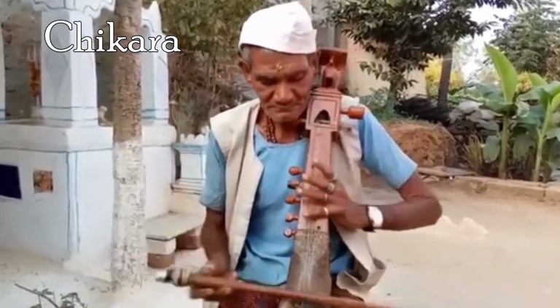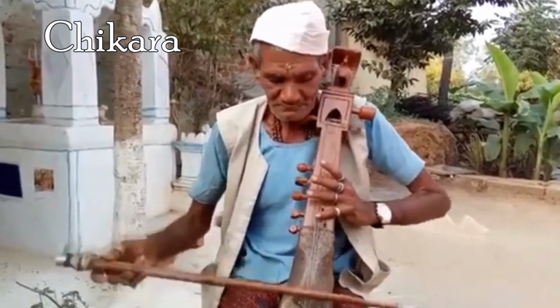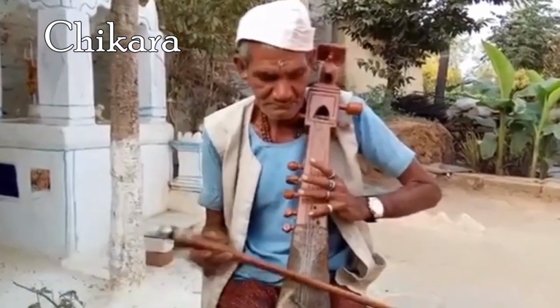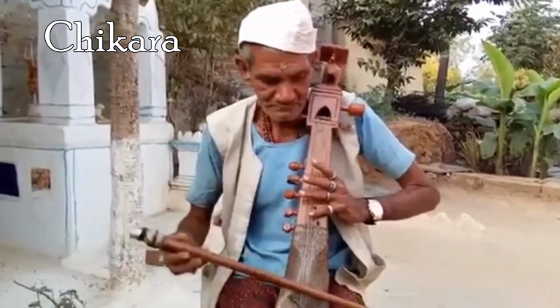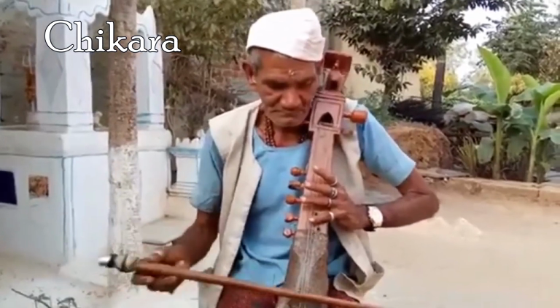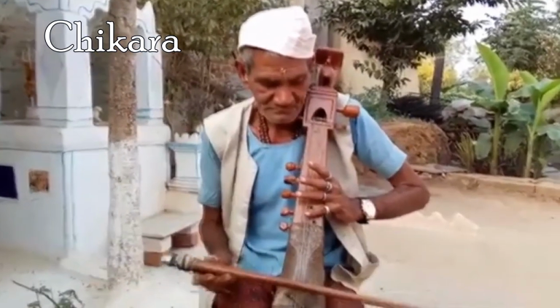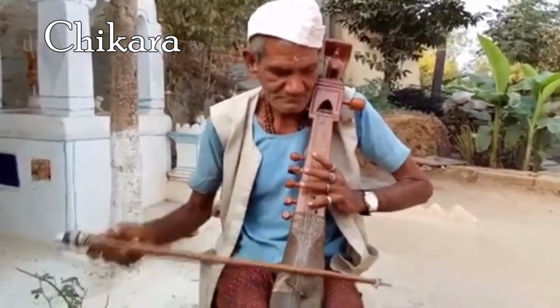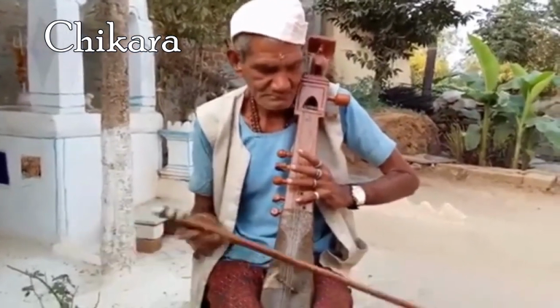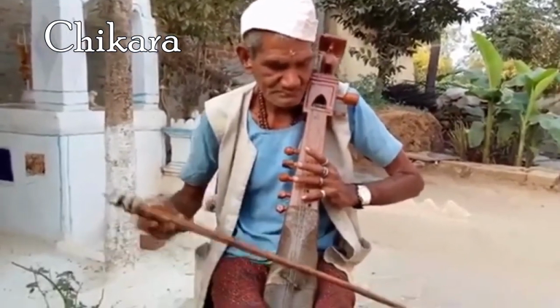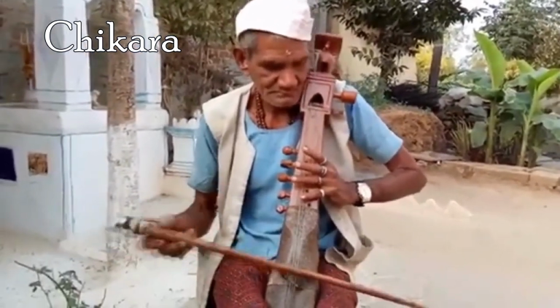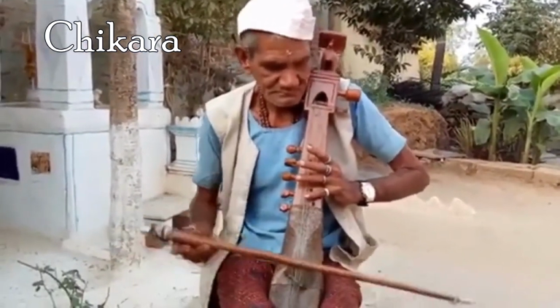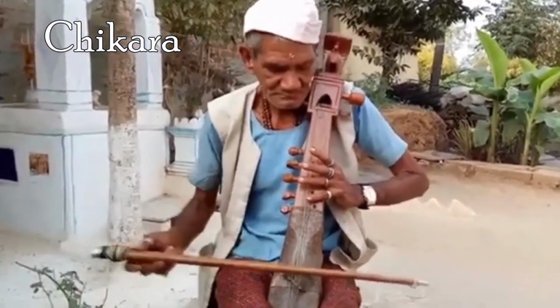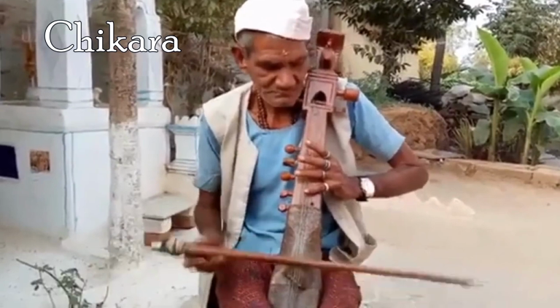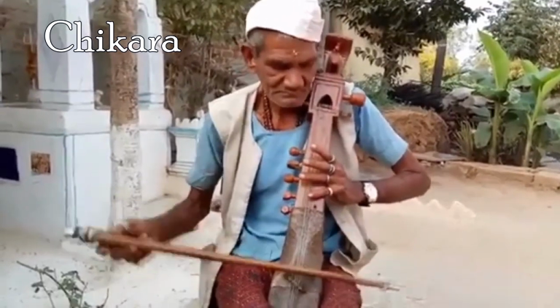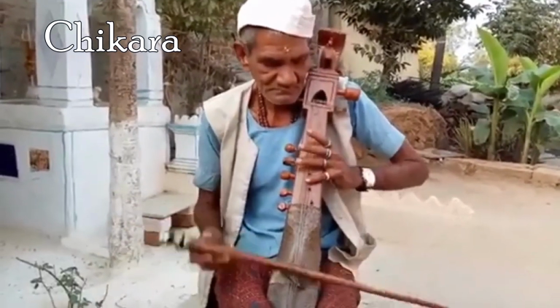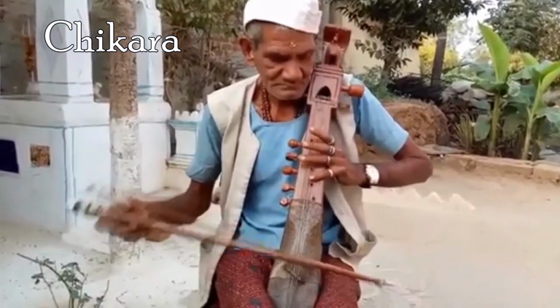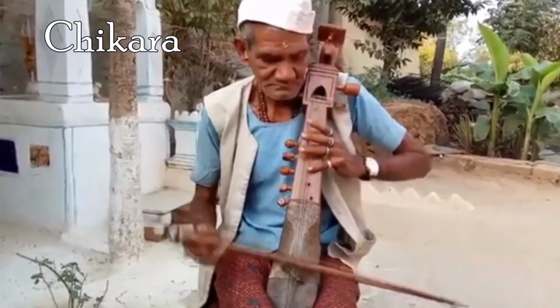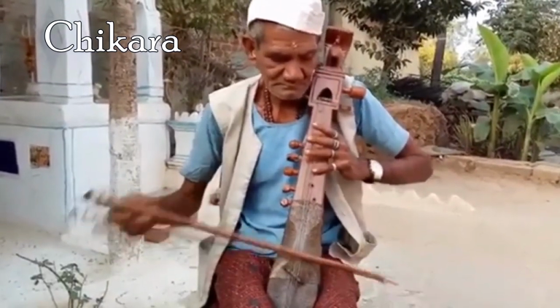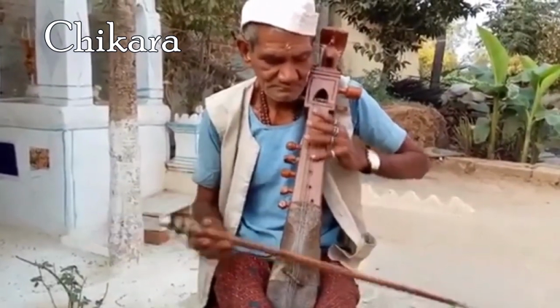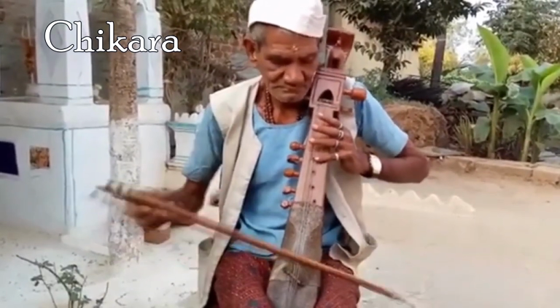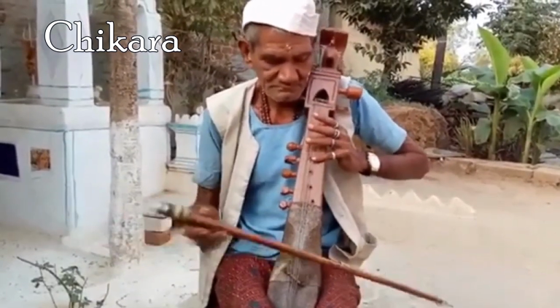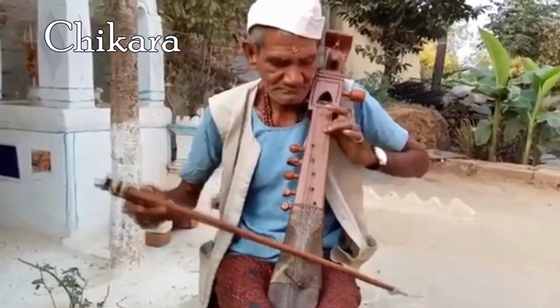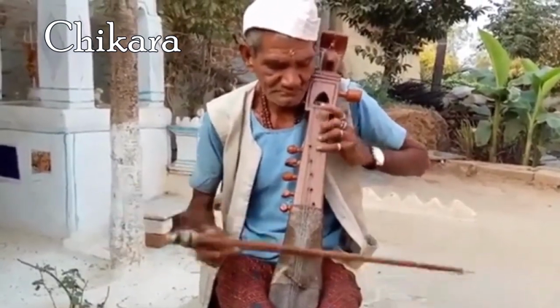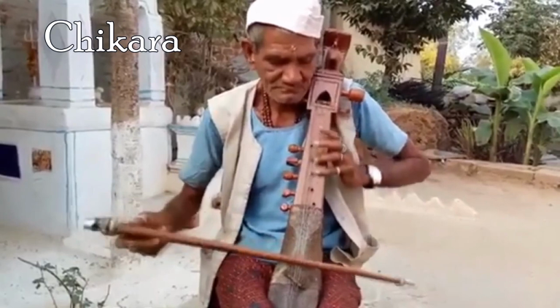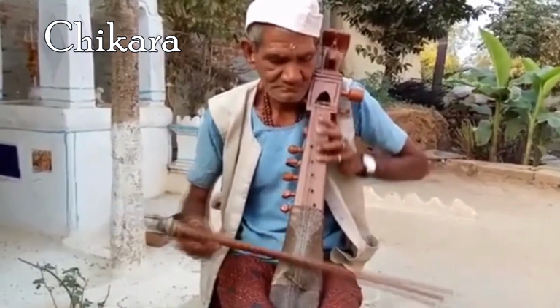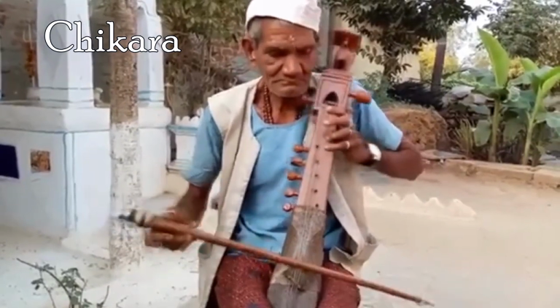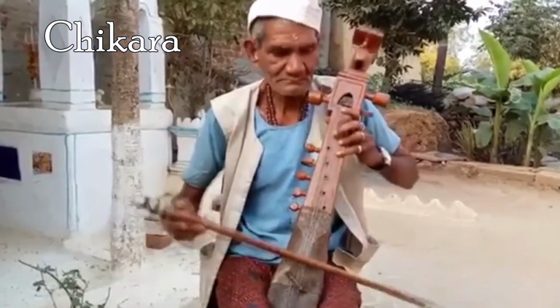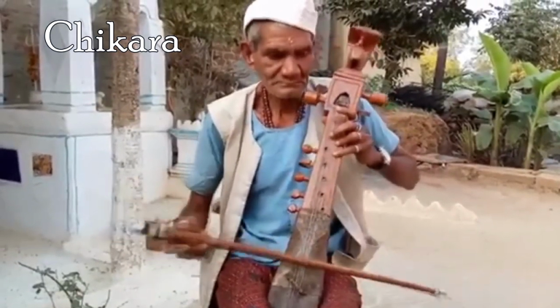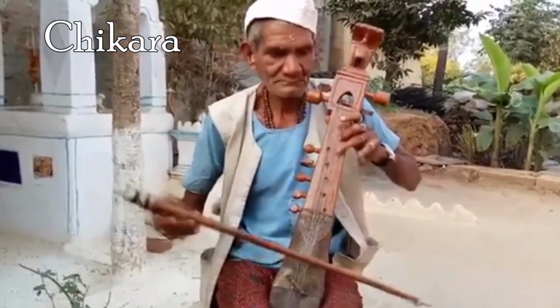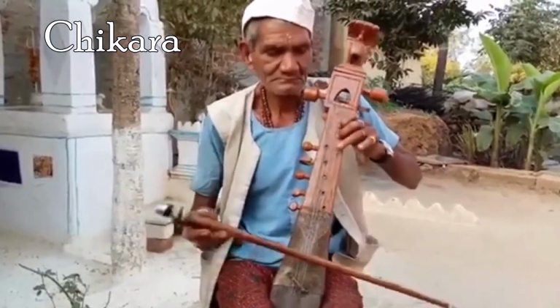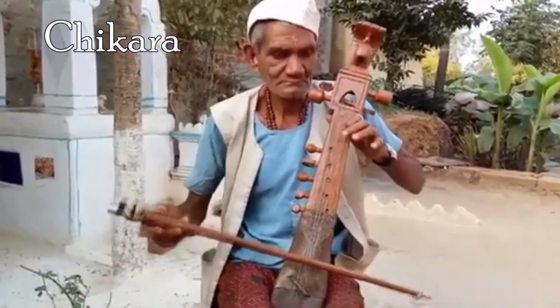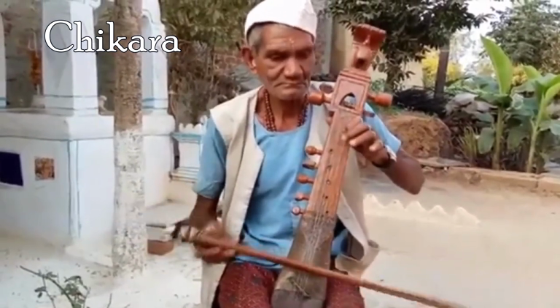Chakara is a bowstringed musical instrument from Bengal, India, used to play Indian folk music. It is a simple spike fiddle played similarly to the sarangi or saringa, by sliding fingernails on the strings rather than pressing them to touch the fingerboard.